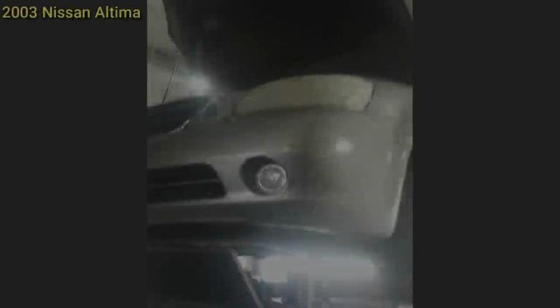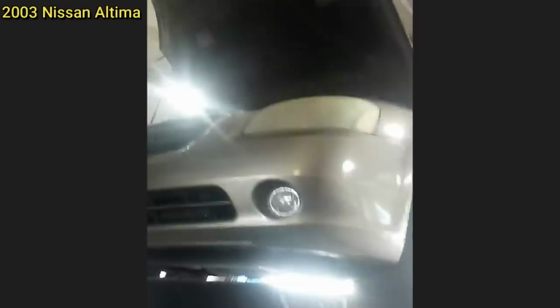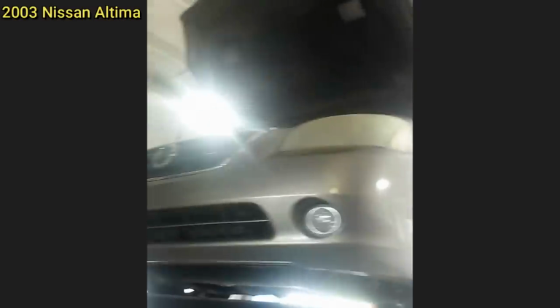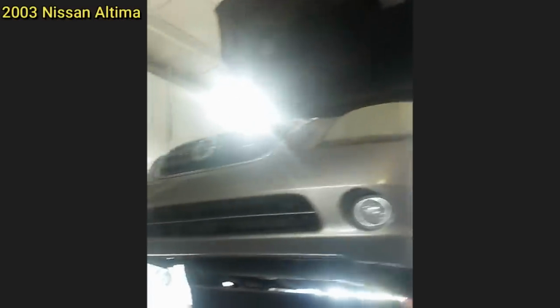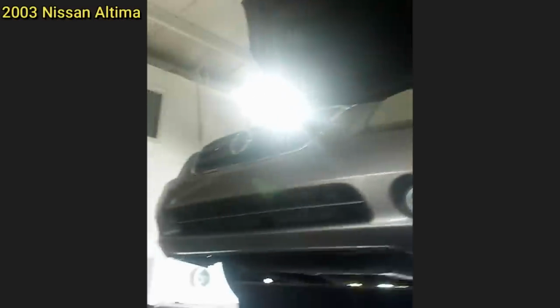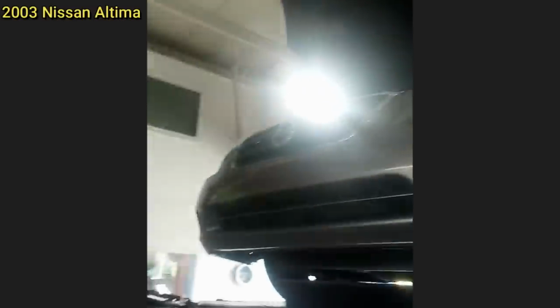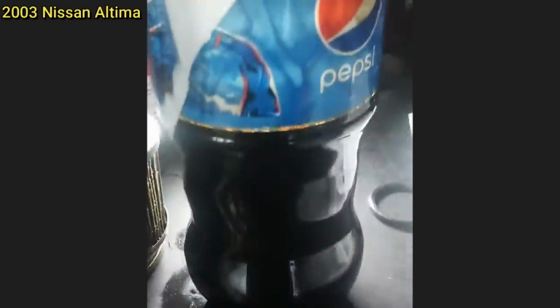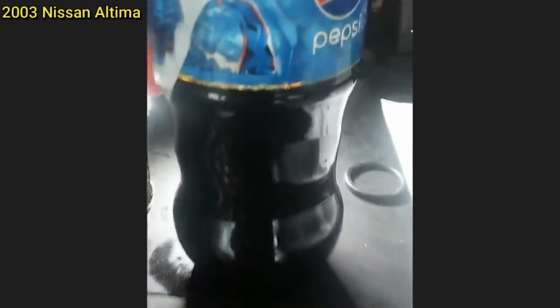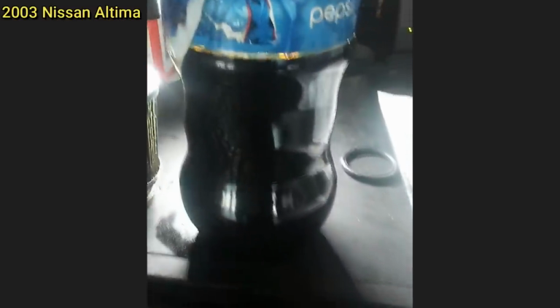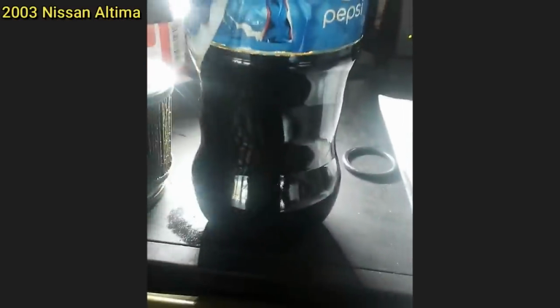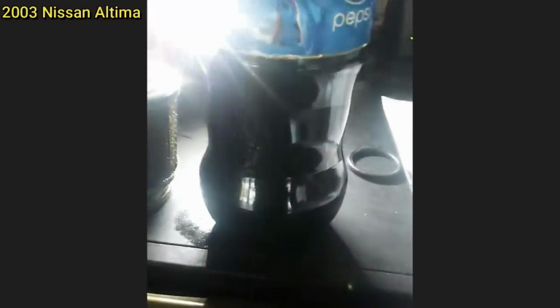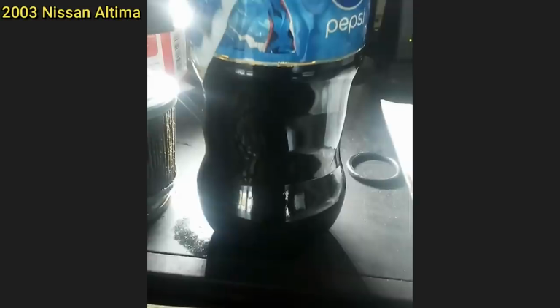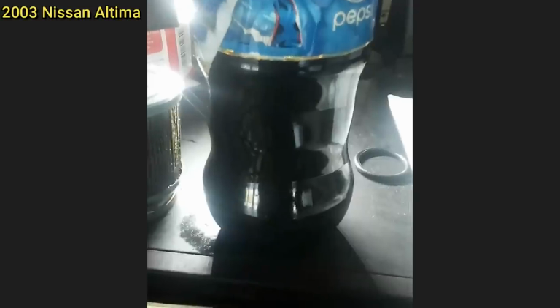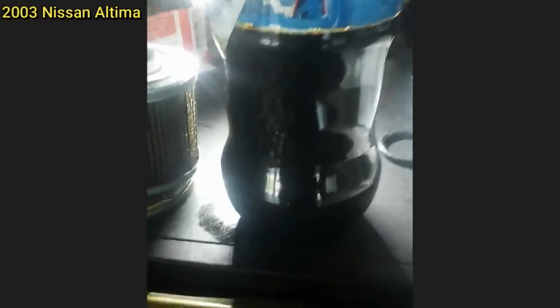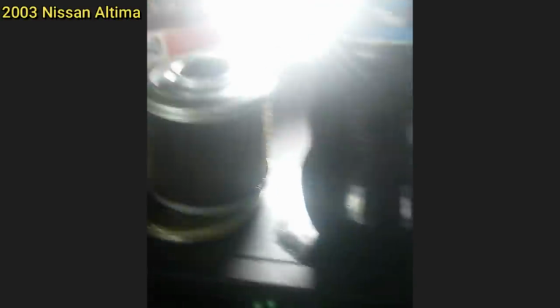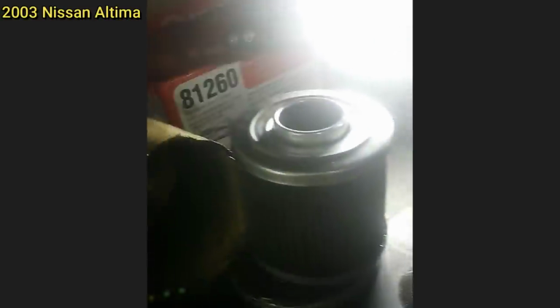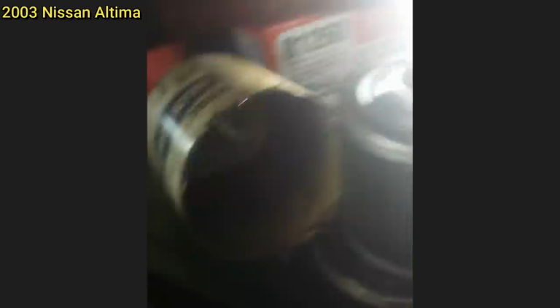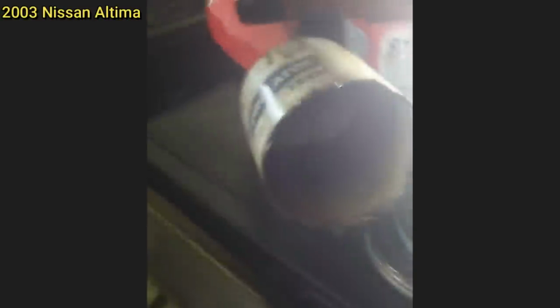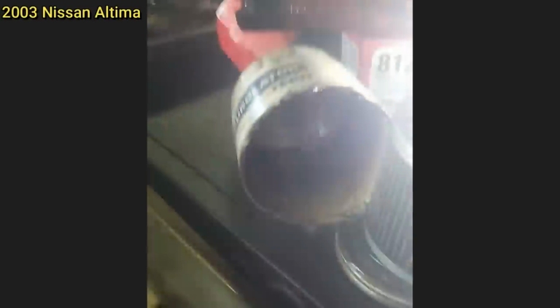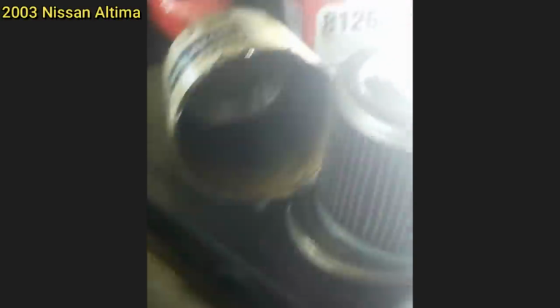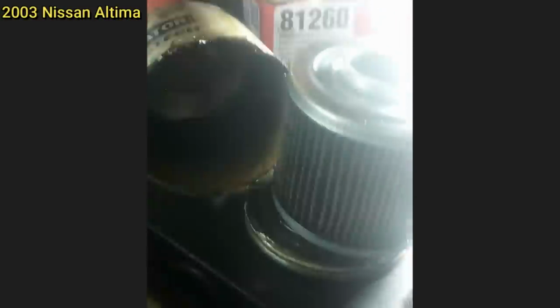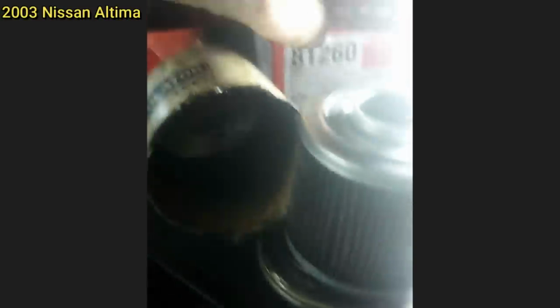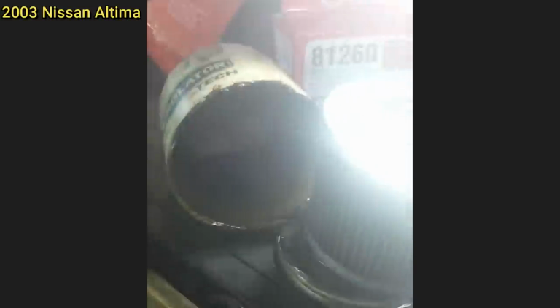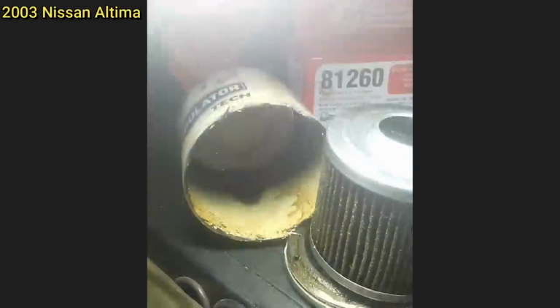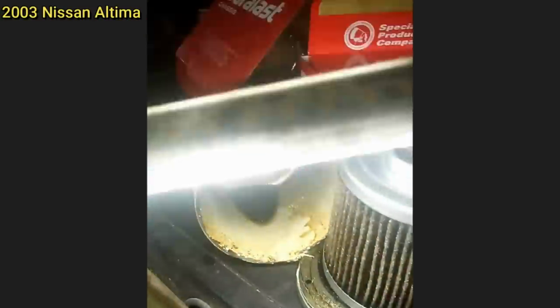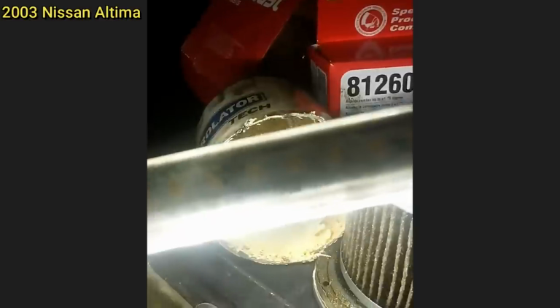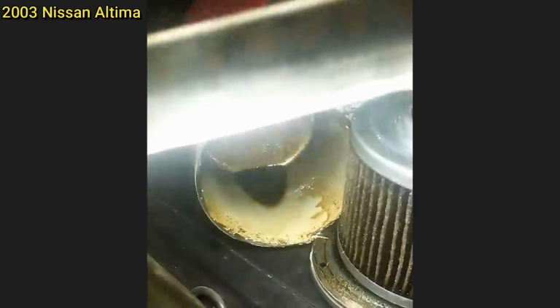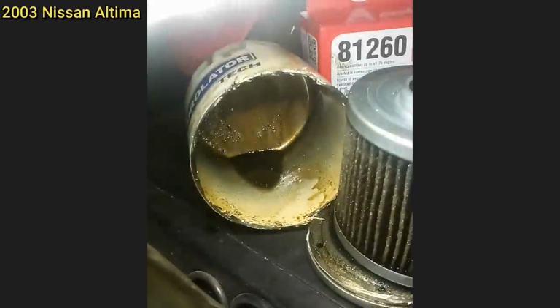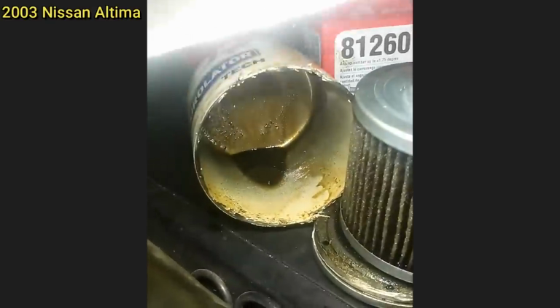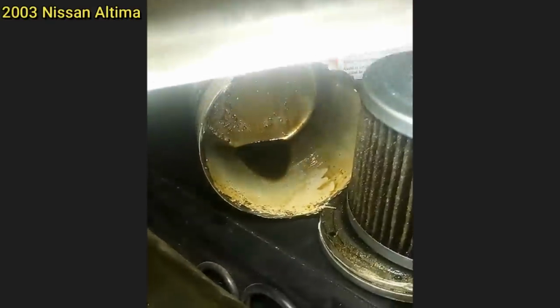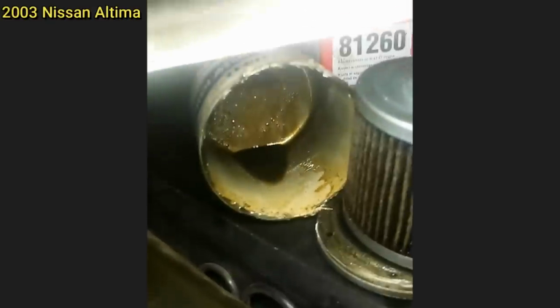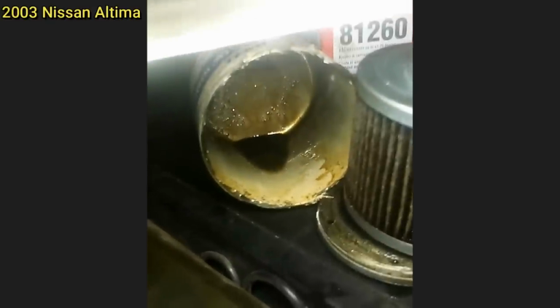The customer's complaint is that the oil pressure light comes on during acceleration and the vehicle has a loss of power and sometimes it stalls. This is all of the oil that came out of the engine and the amount of metal that the mechanic found in the oil filter.